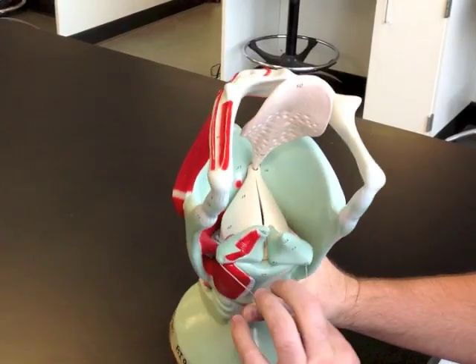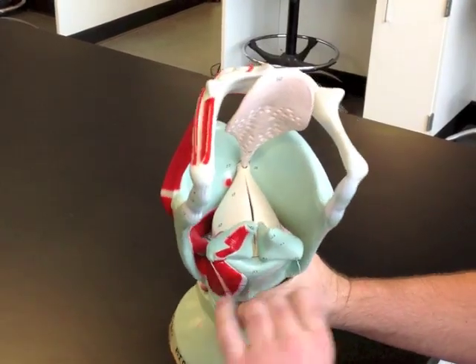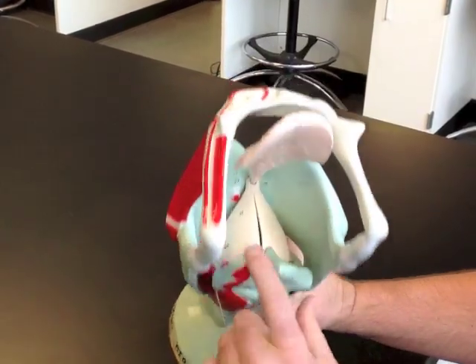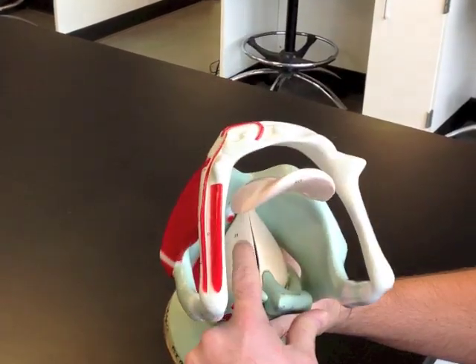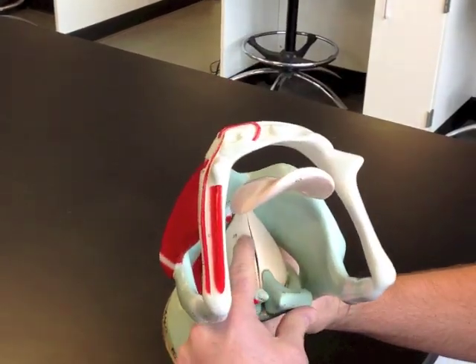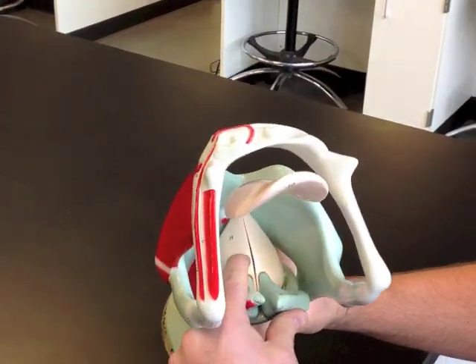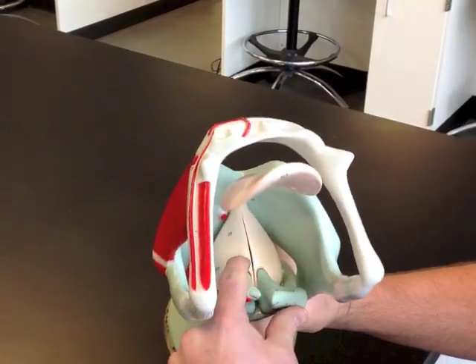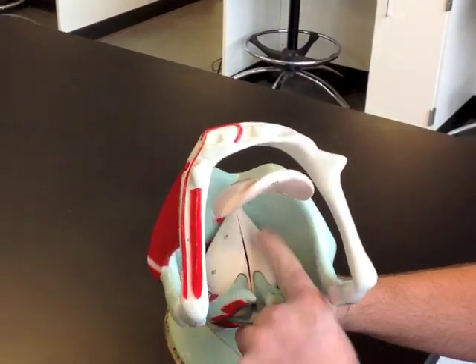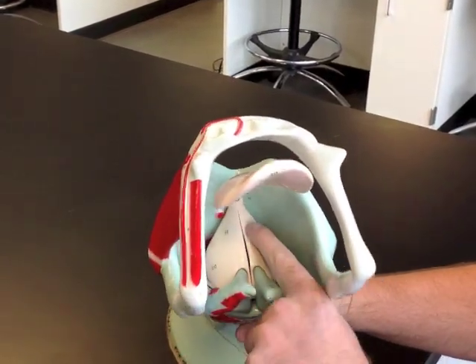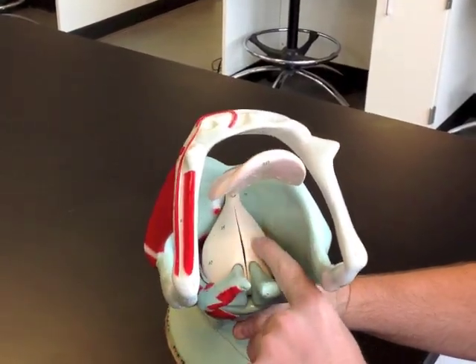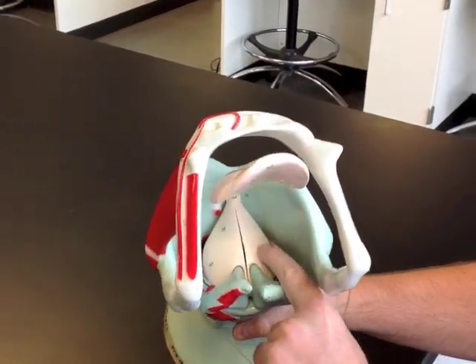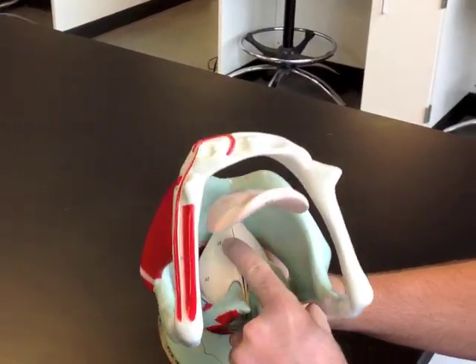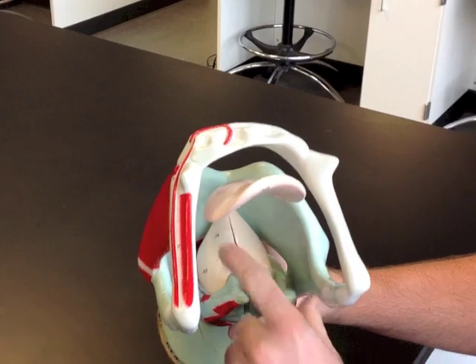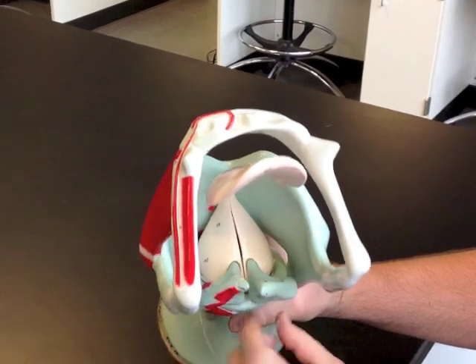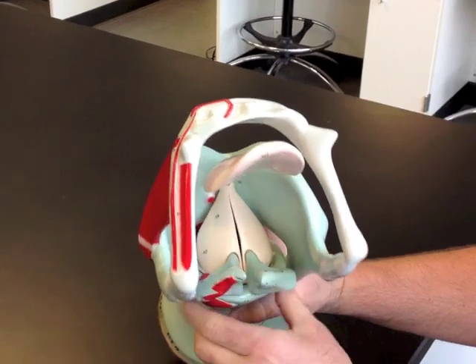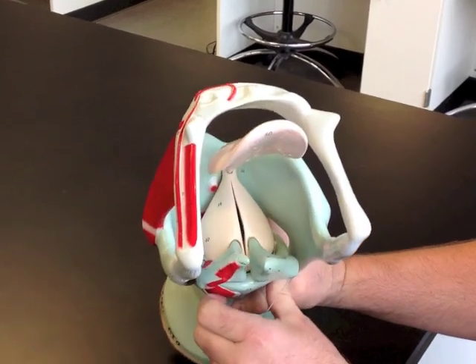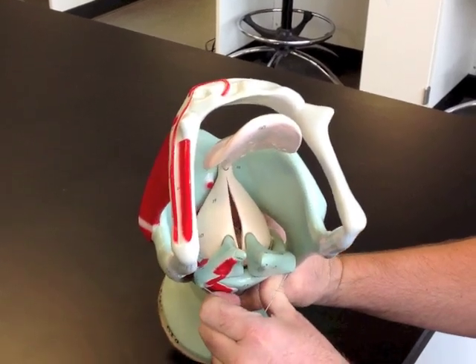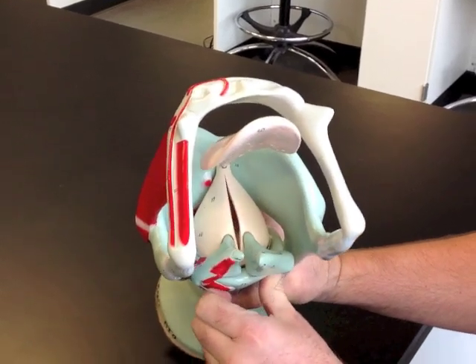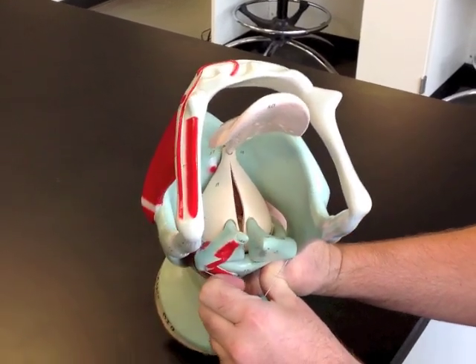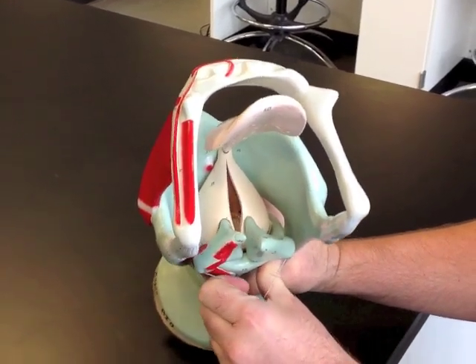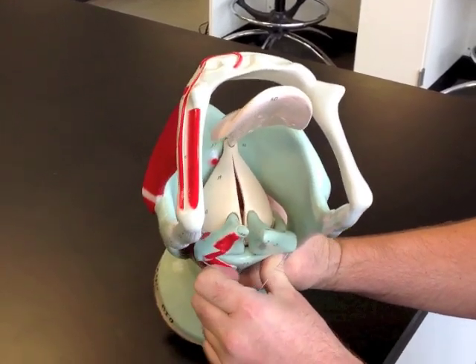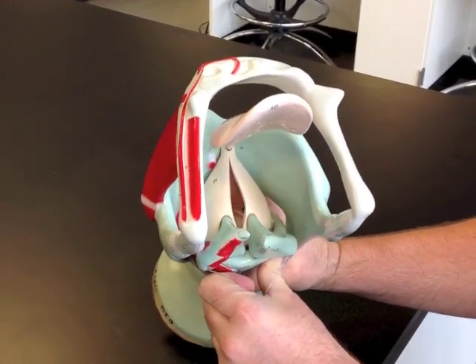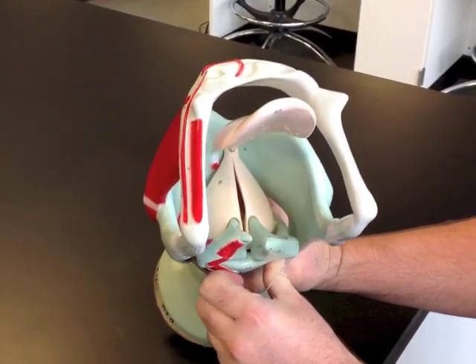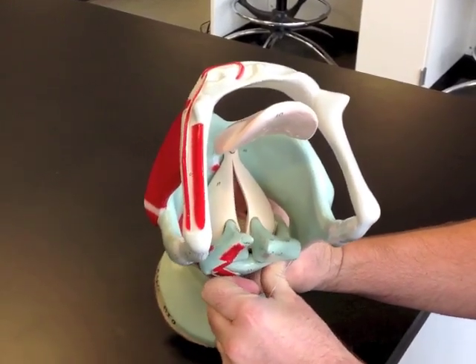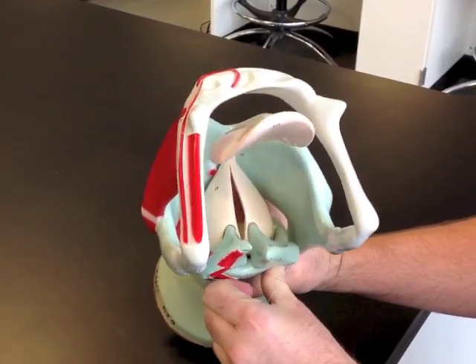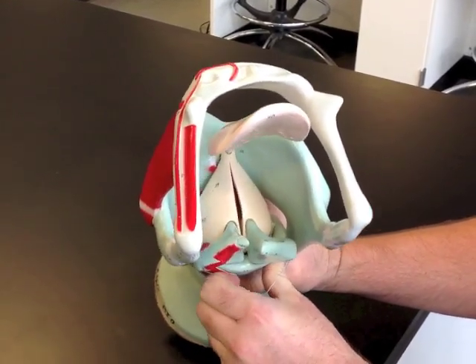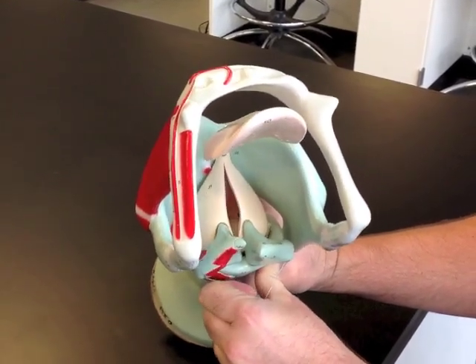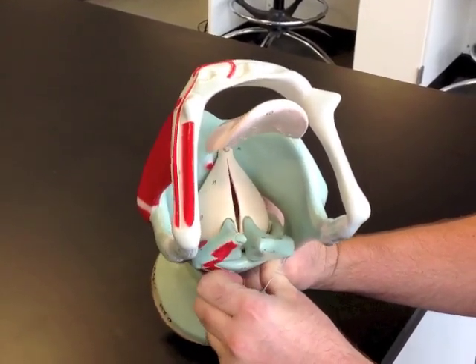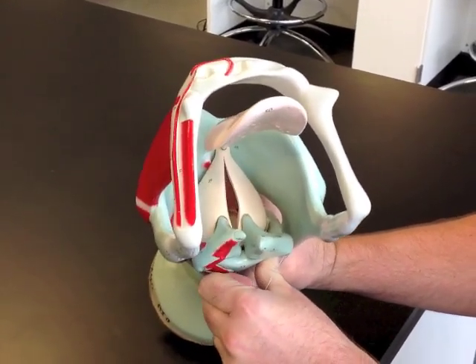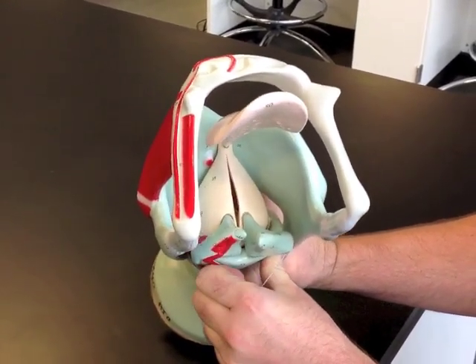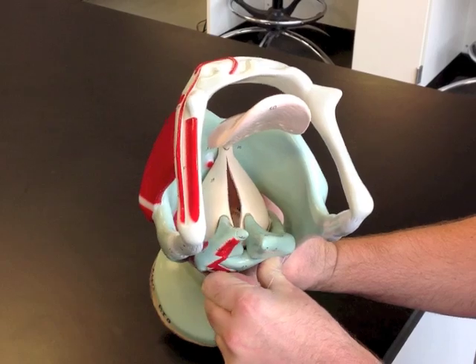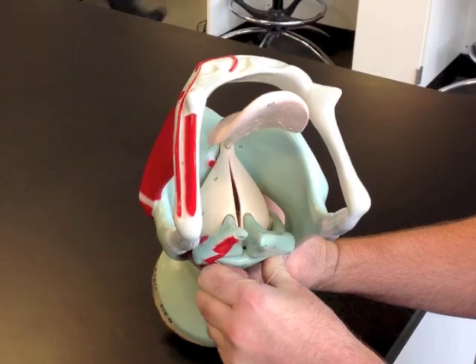Down here are the vocal folds, or the true vocal cords. As these strings get pulled, you can see movement of the true vocal cords.